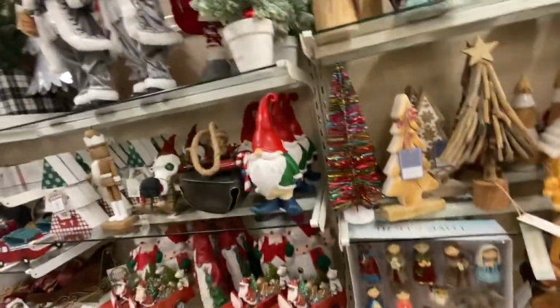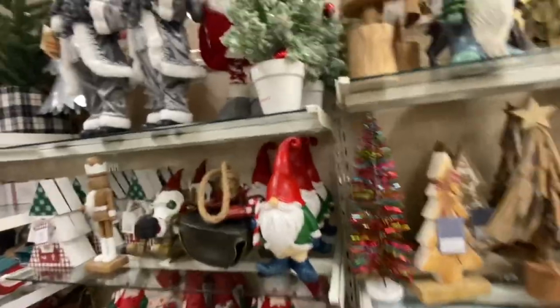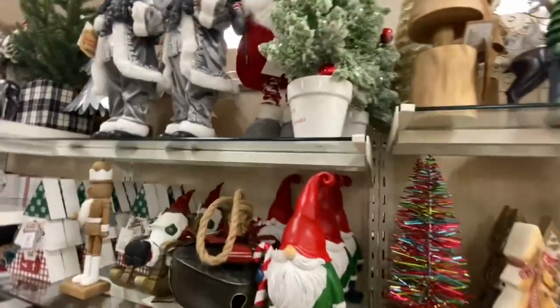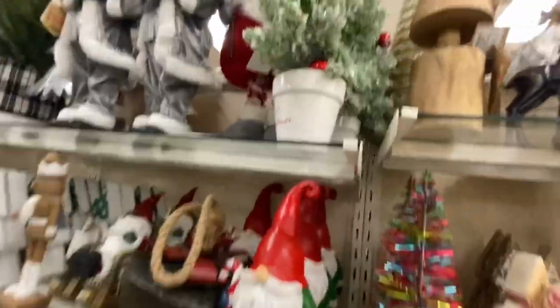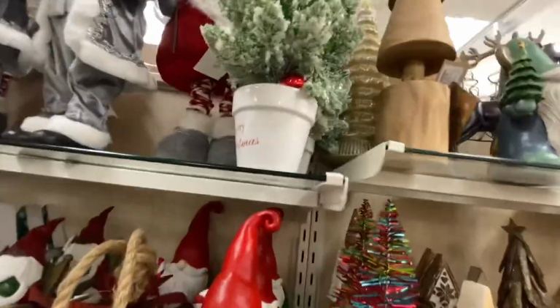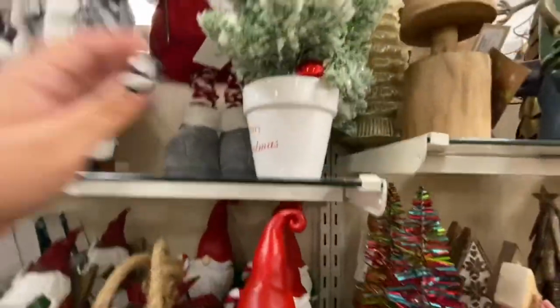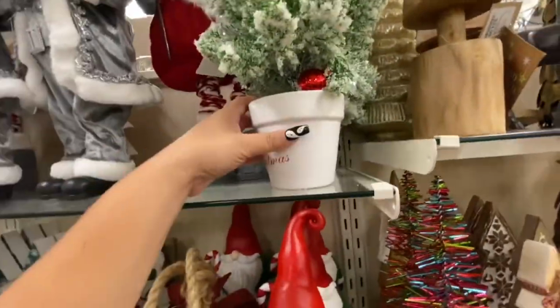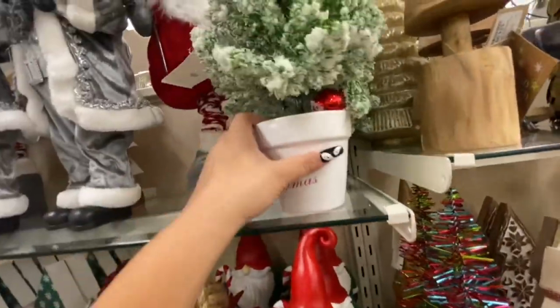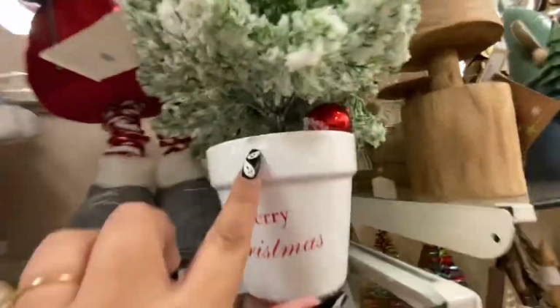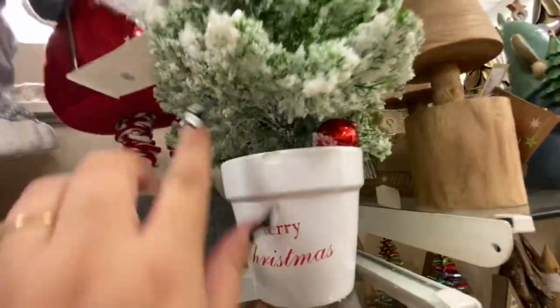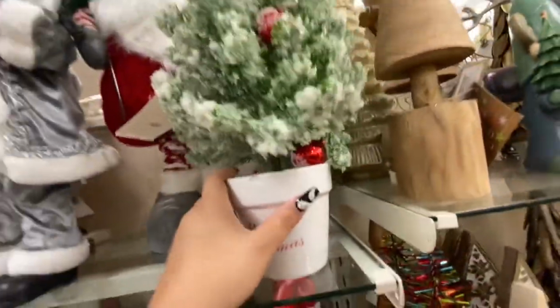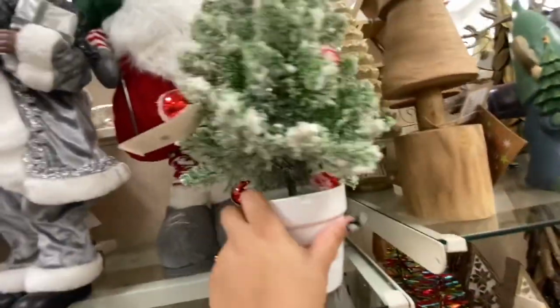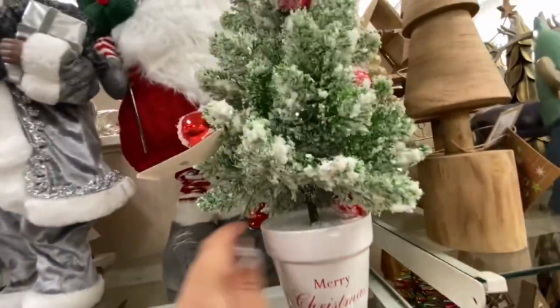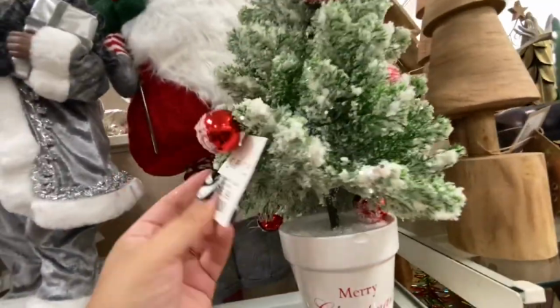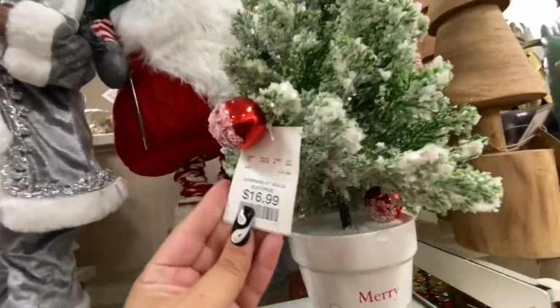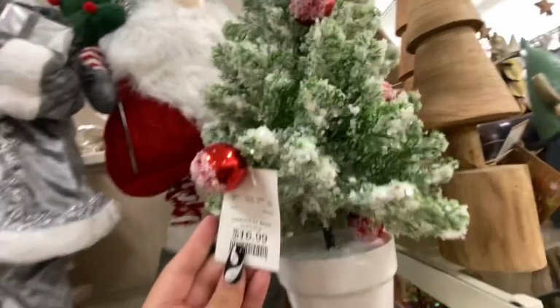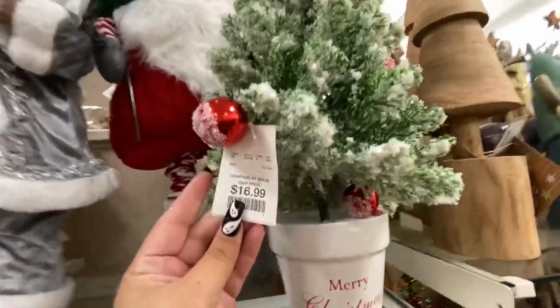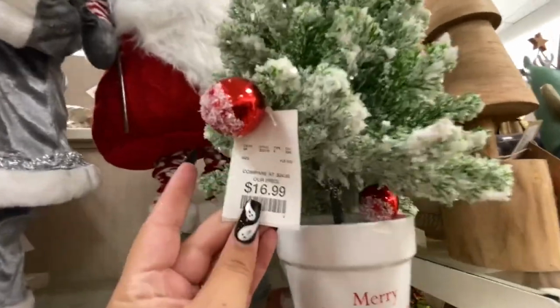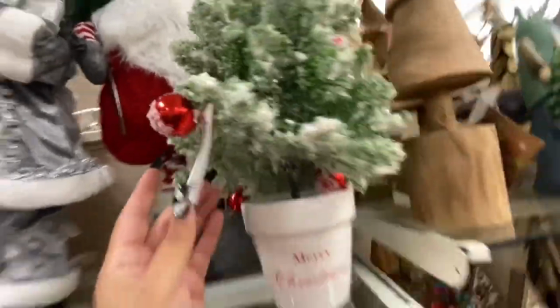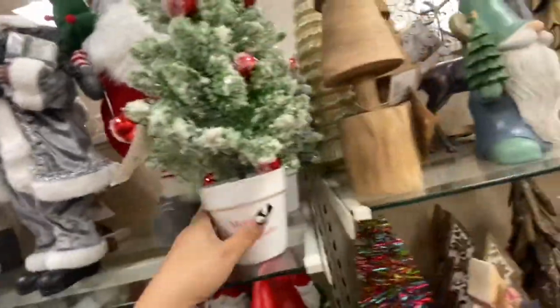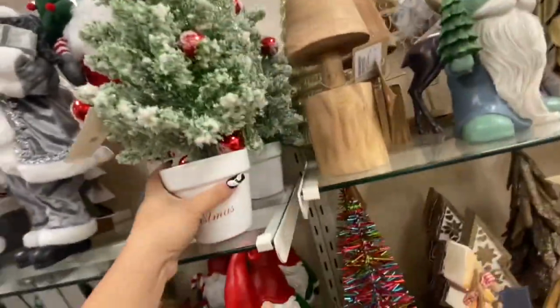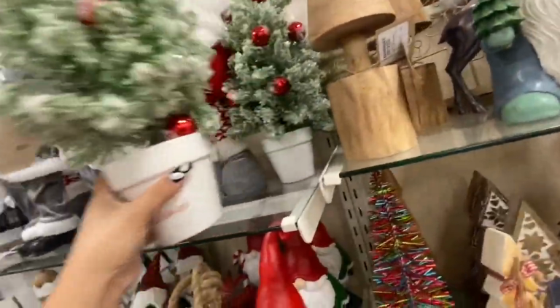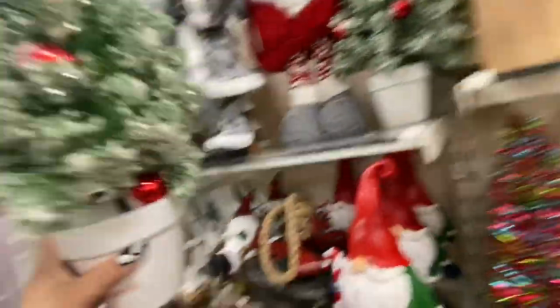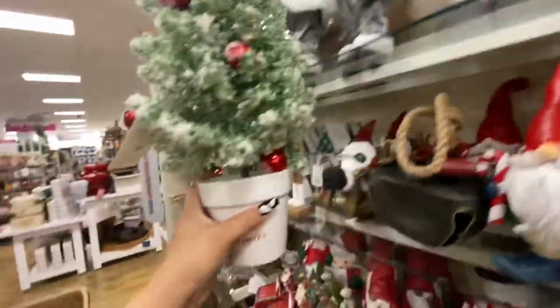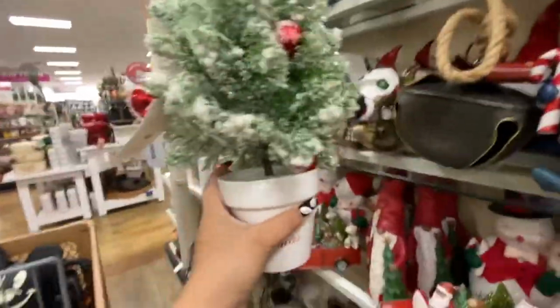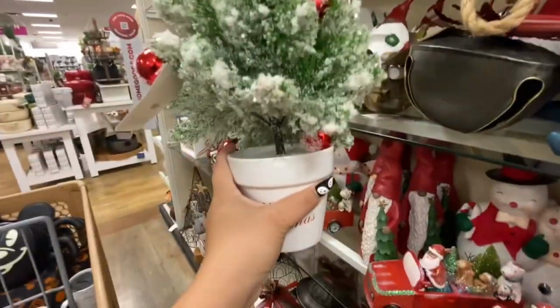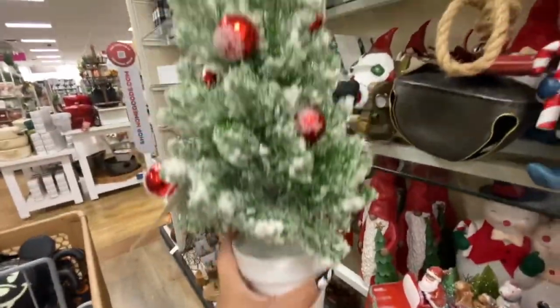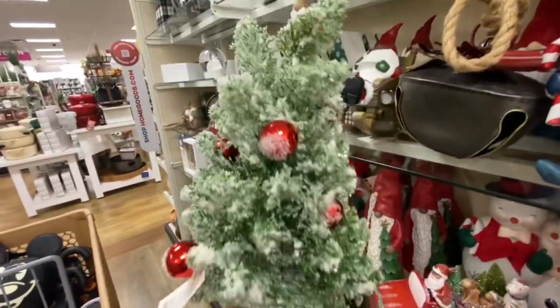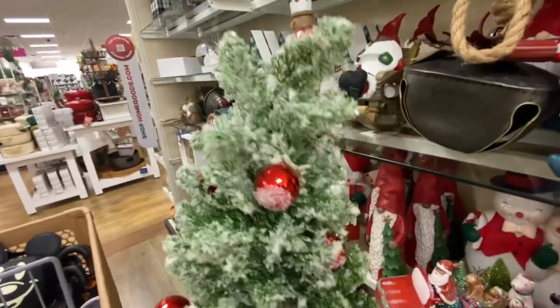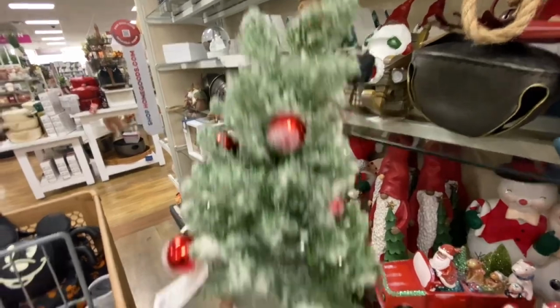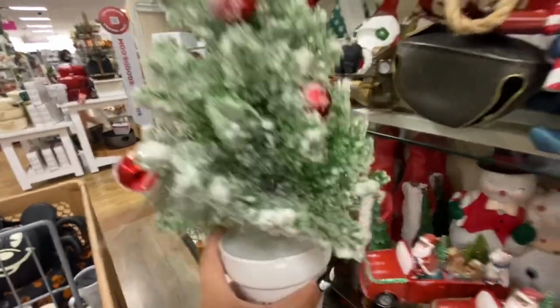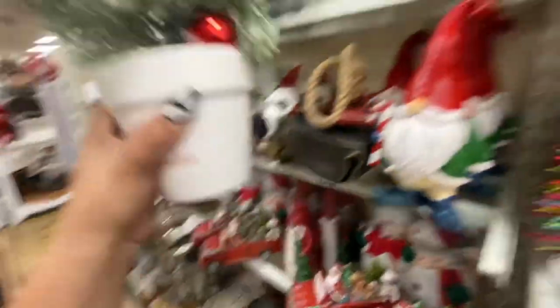These trees are new. Oh, this one is chipped but it's cute — only $16.99. Wow, that's an amazing price — look how cute it is!